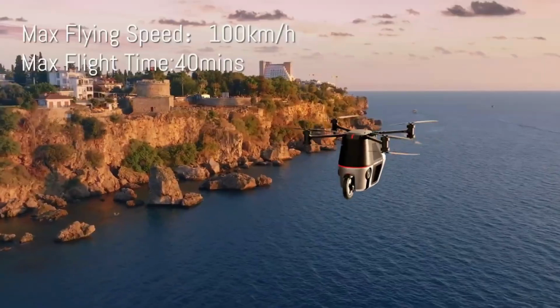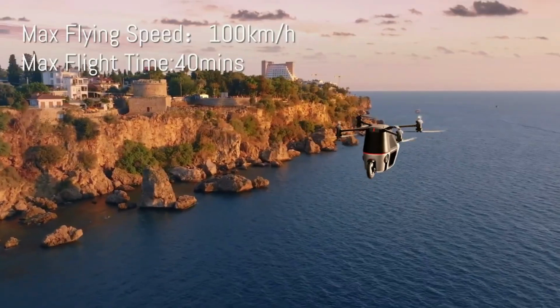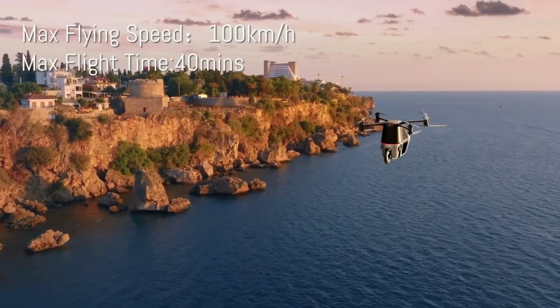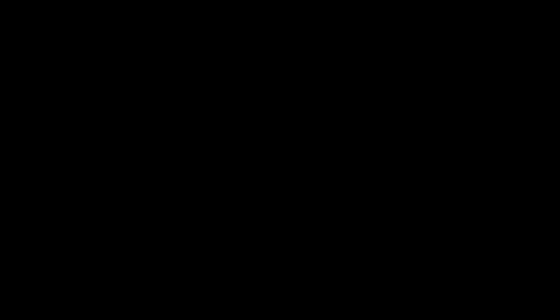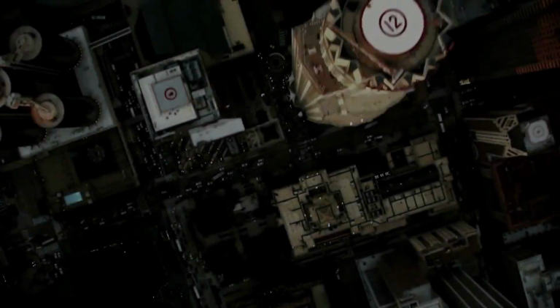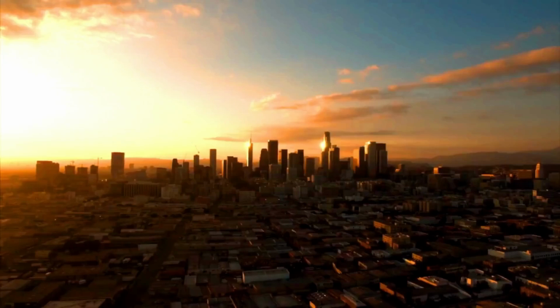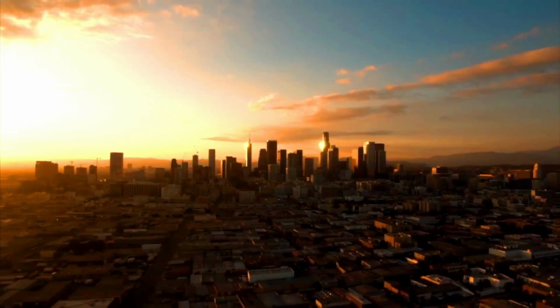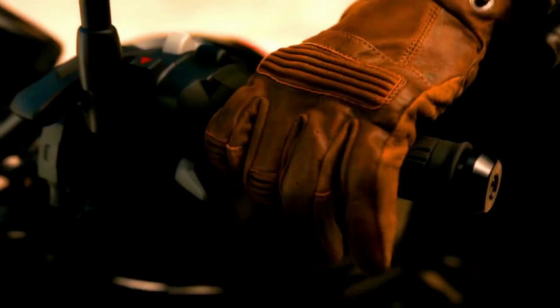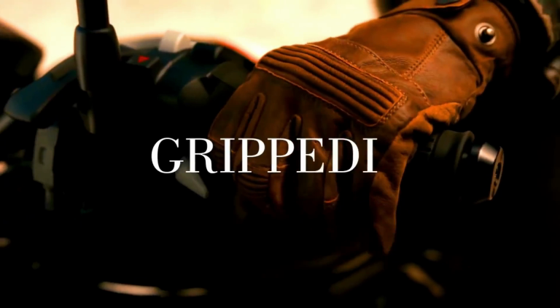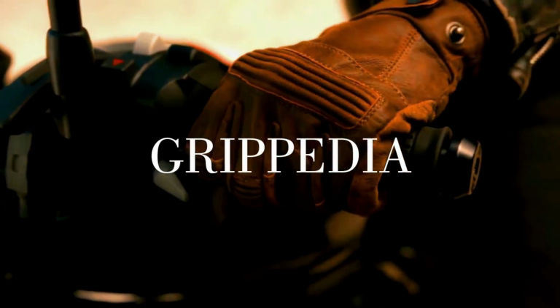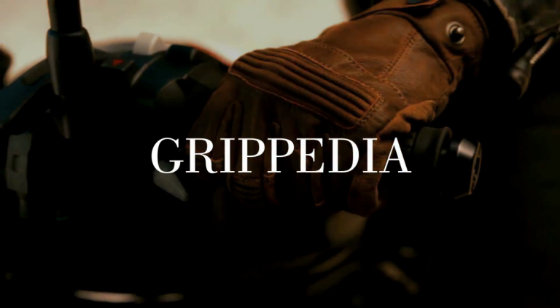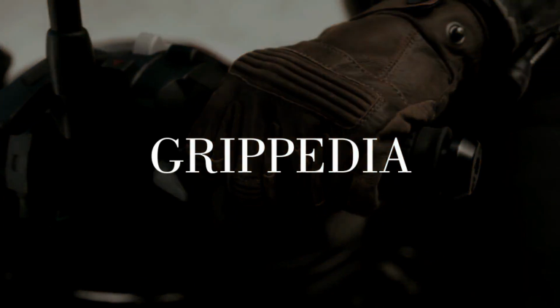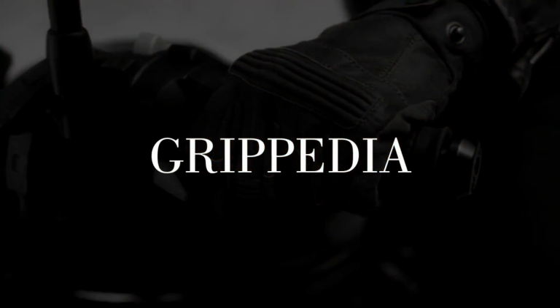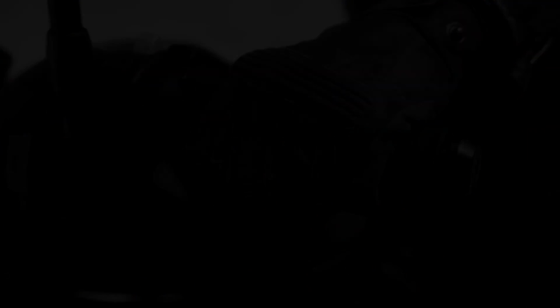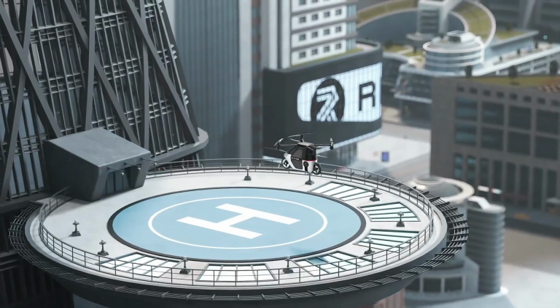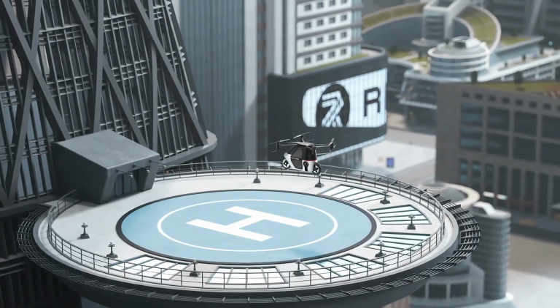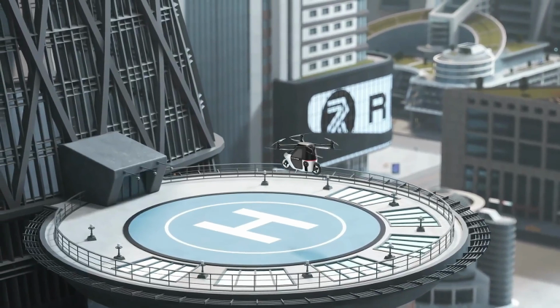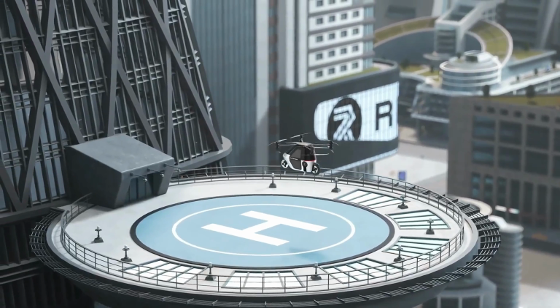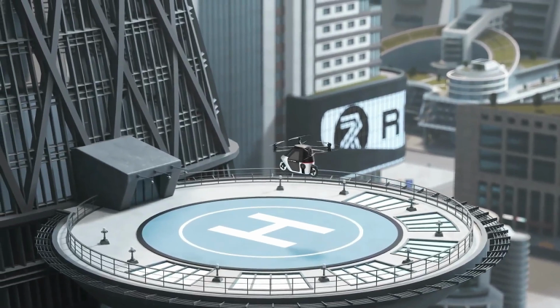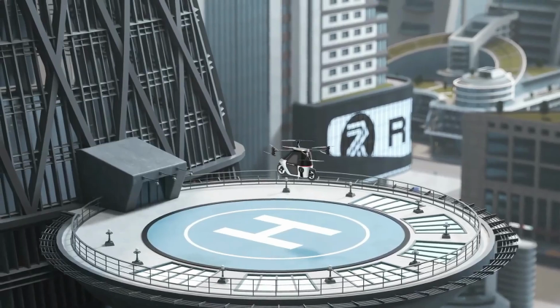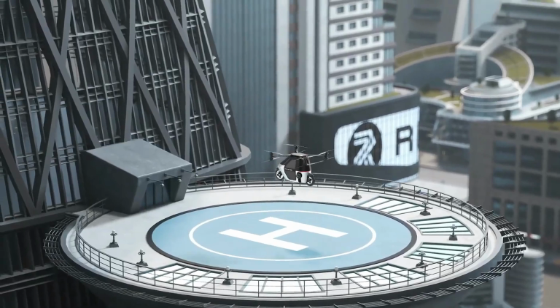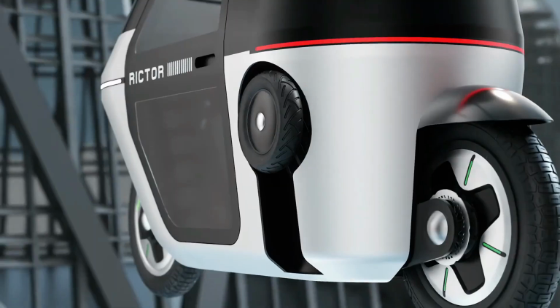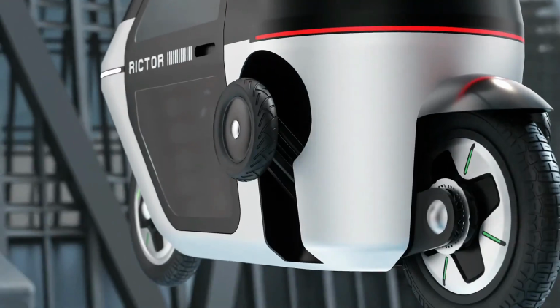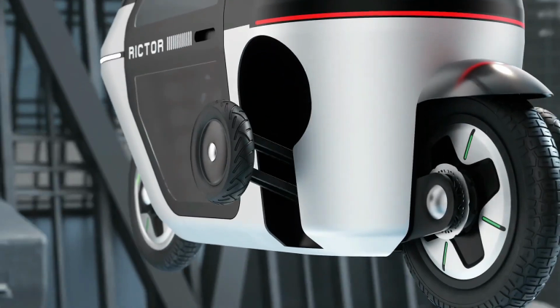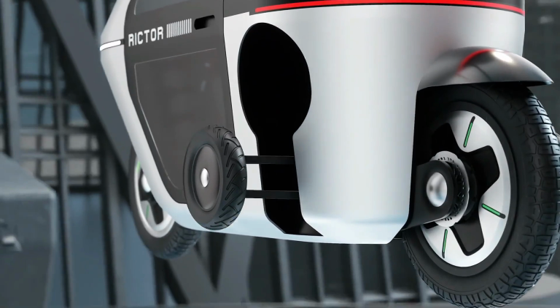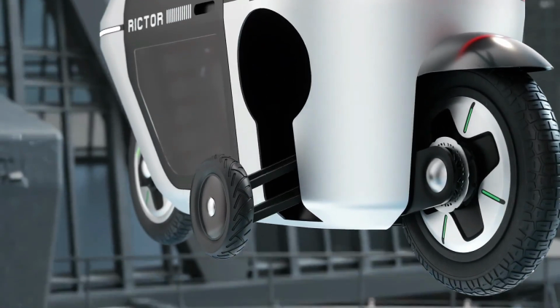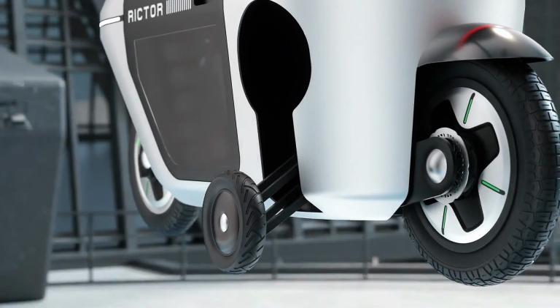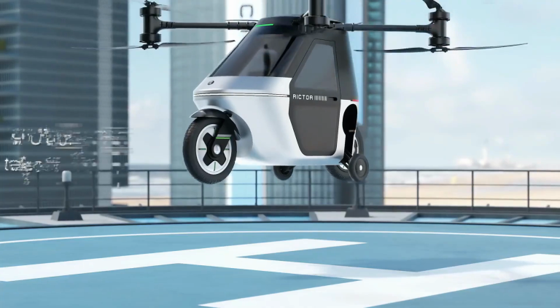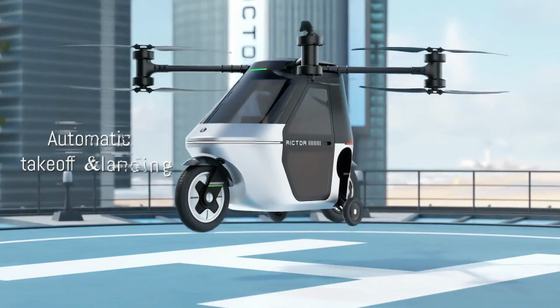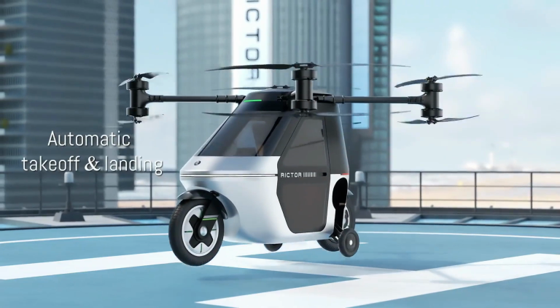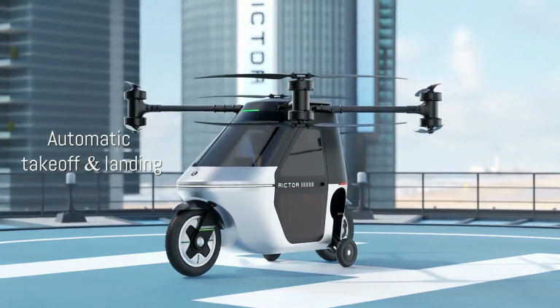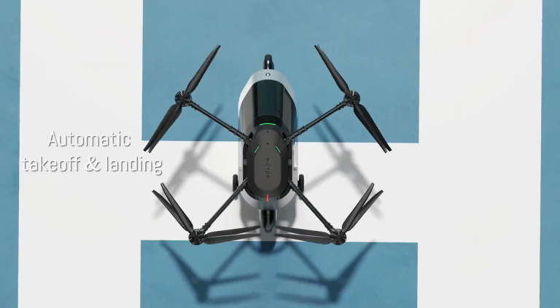Compact, futuristic, and eco-conscious, this flying vehicle represents a bold step toward the future of urban air mobility, where individuals can take to the sky safely, efficiently, and in style.